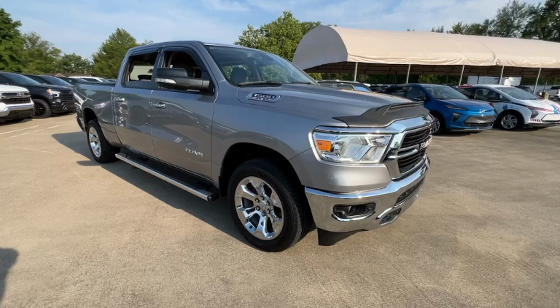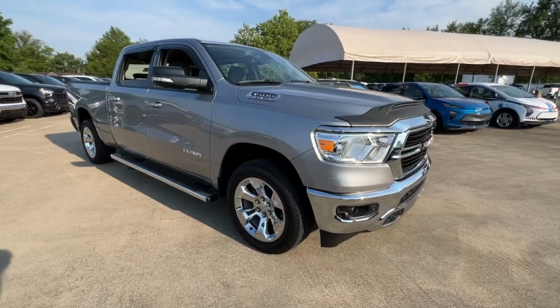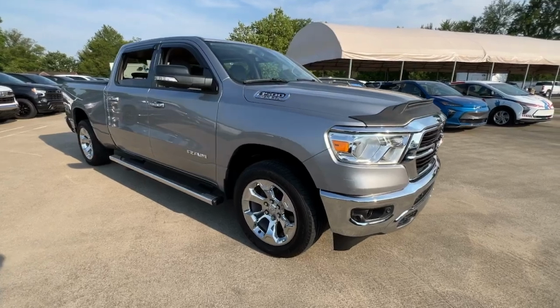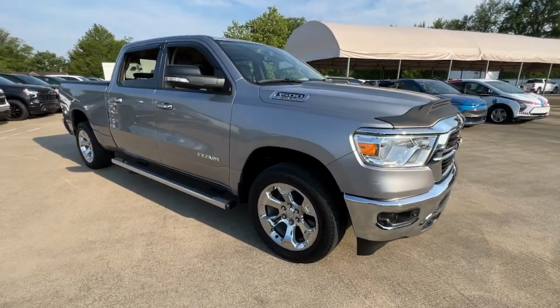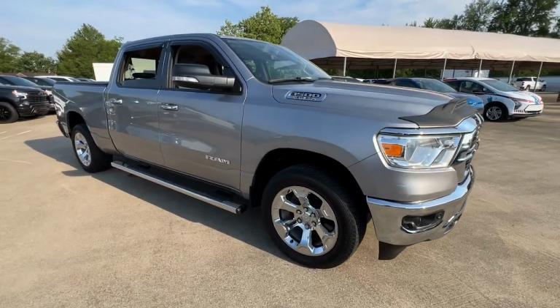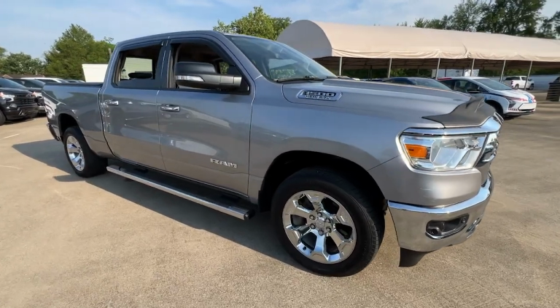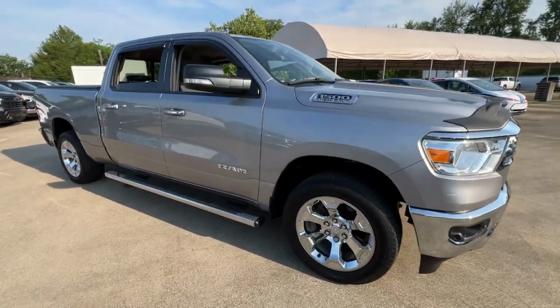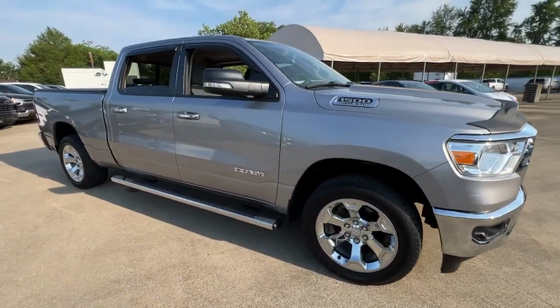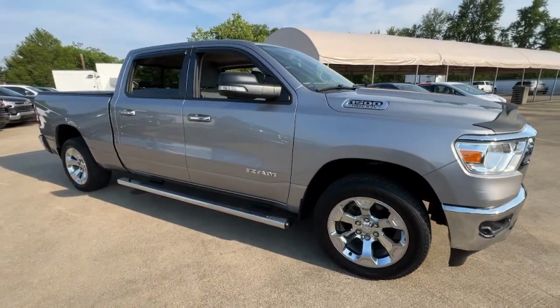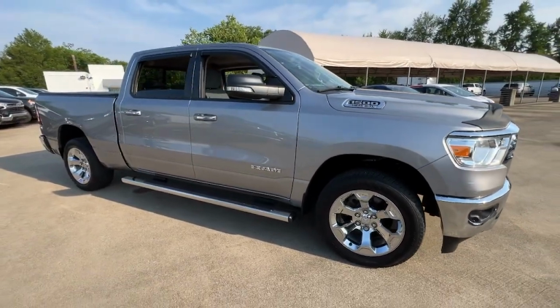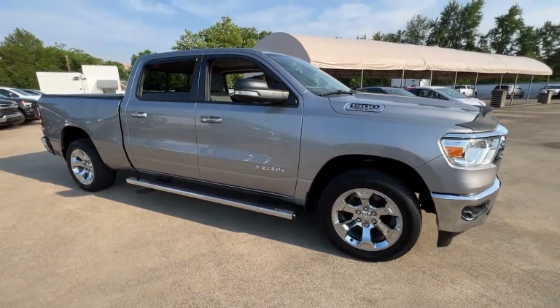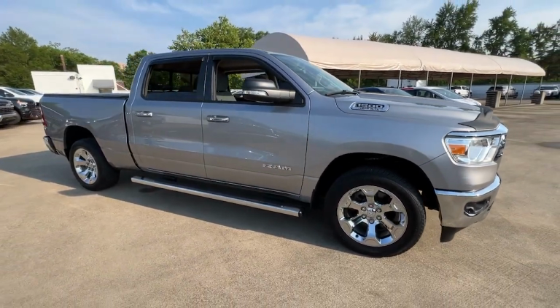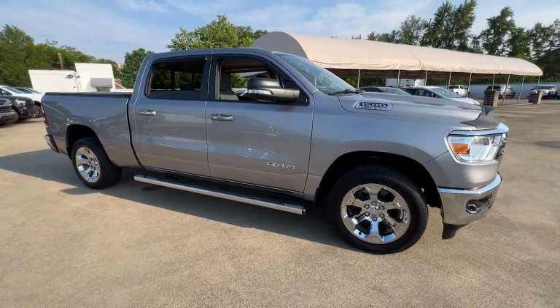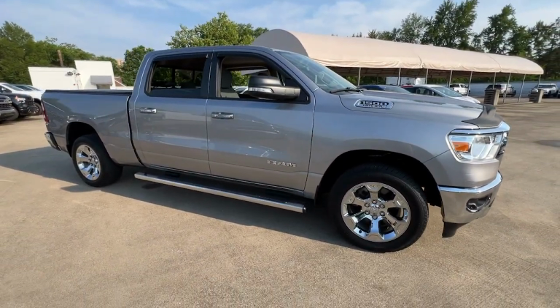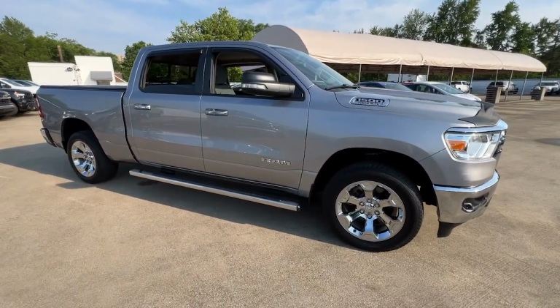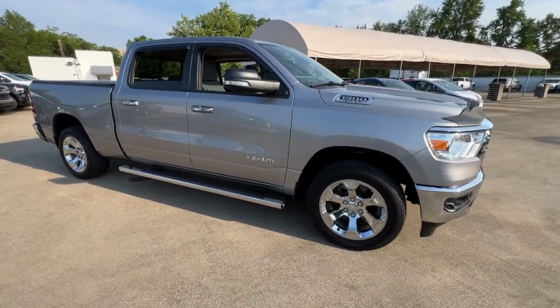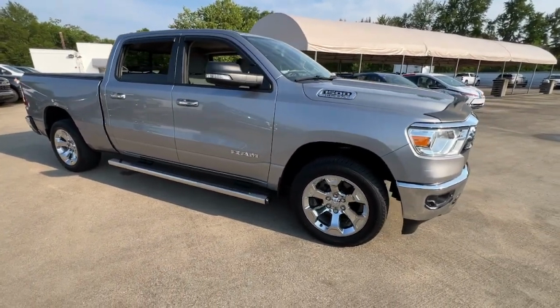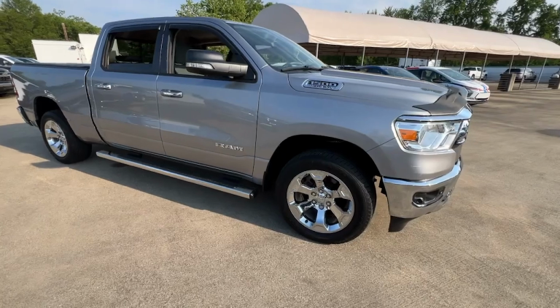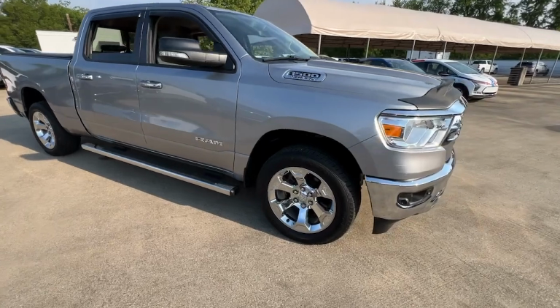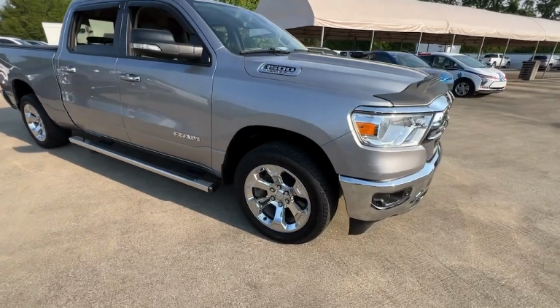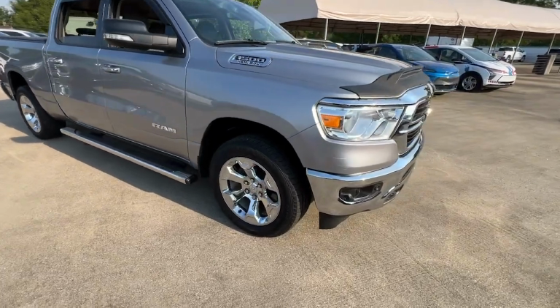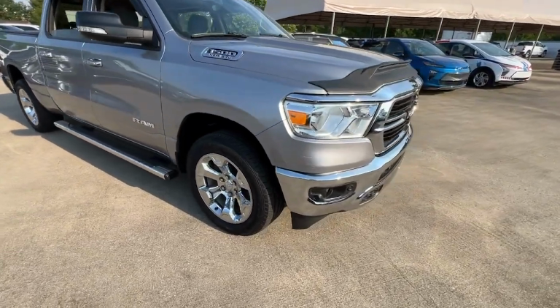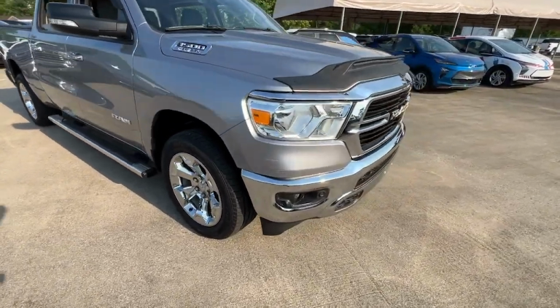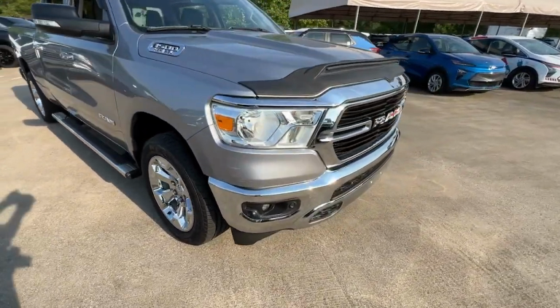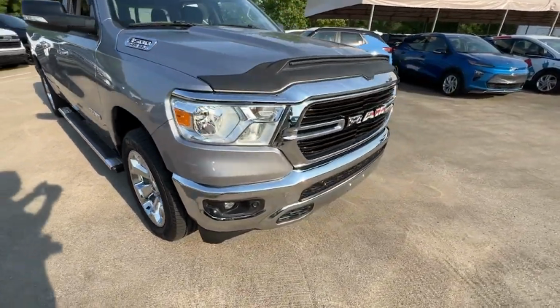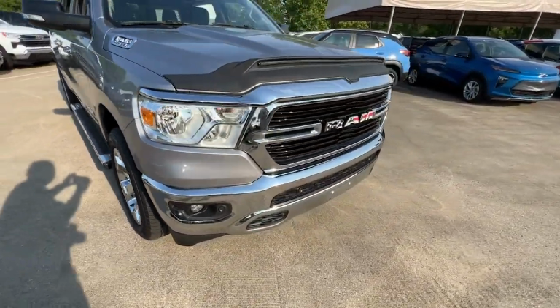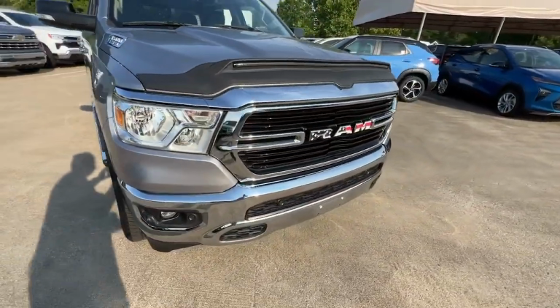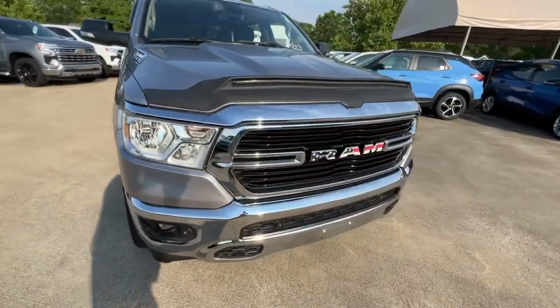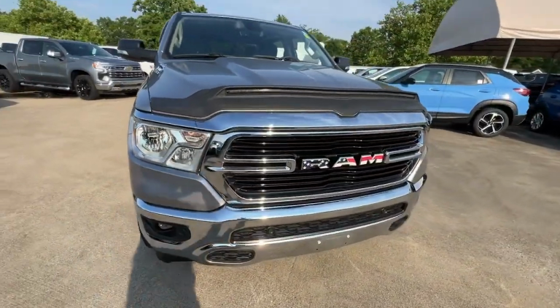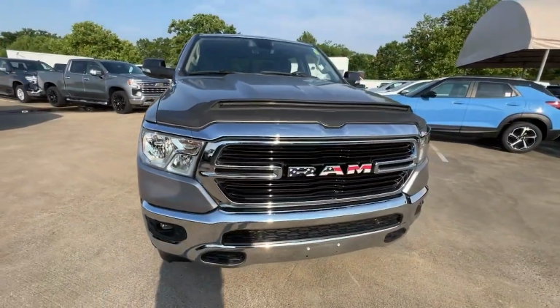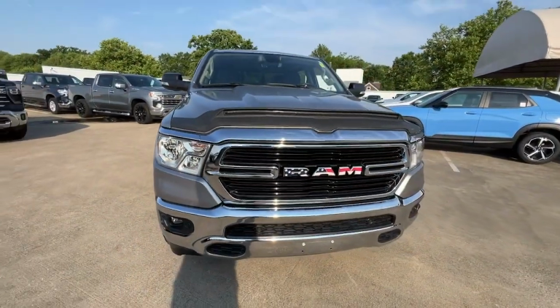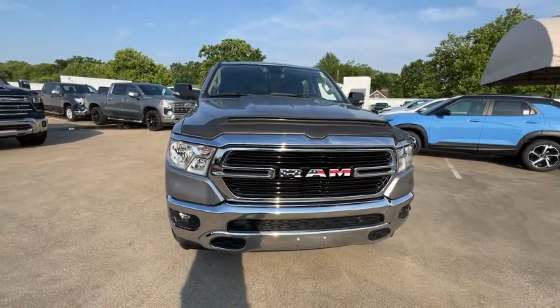You will love the features of this 2020 Ram 1500. With less than 15,000 miles on the odometer, this vehicle provides excellent value.